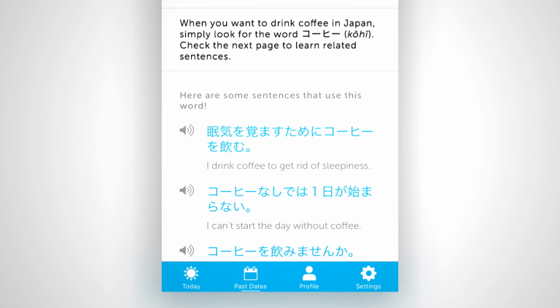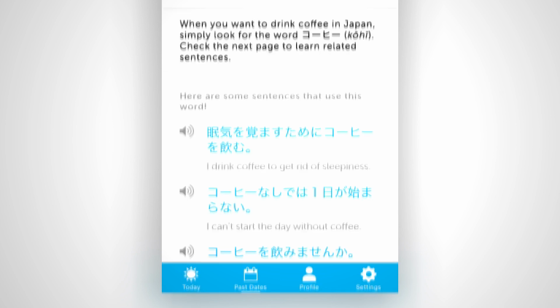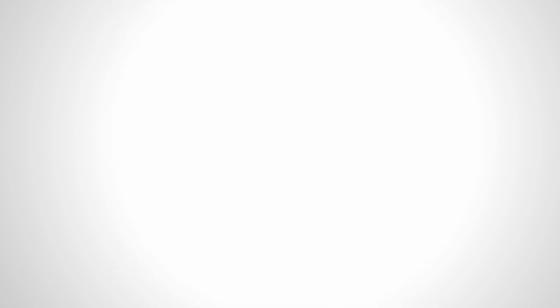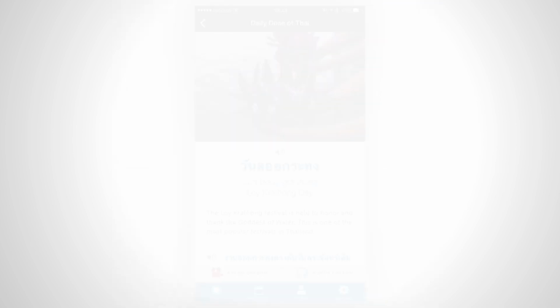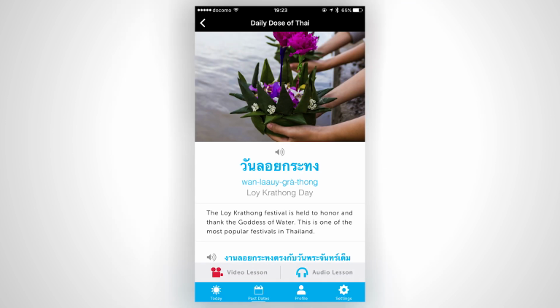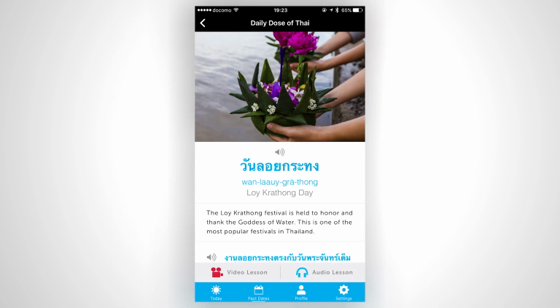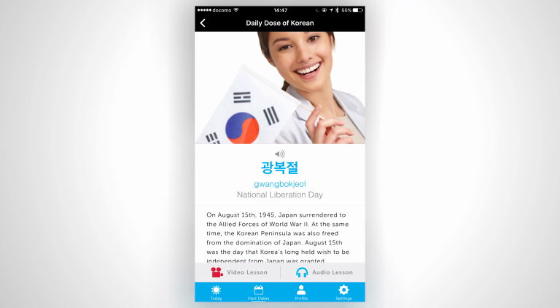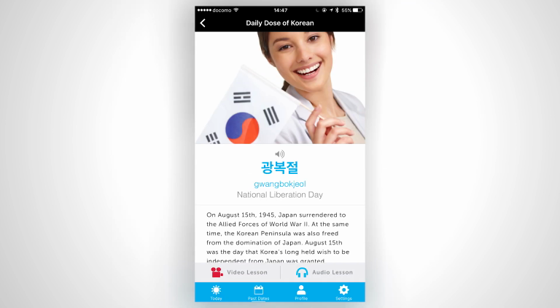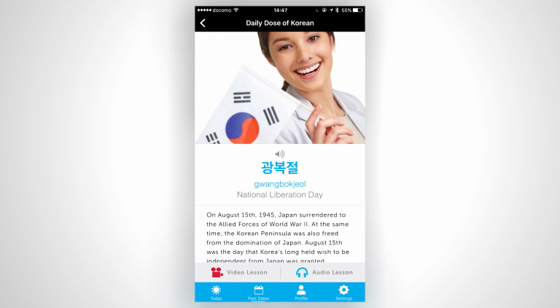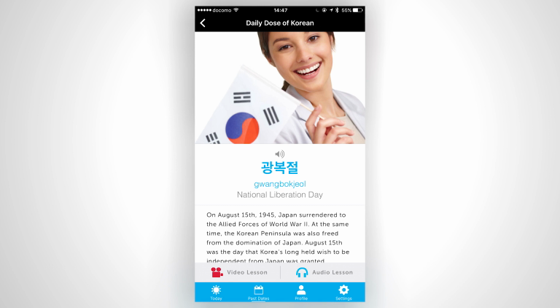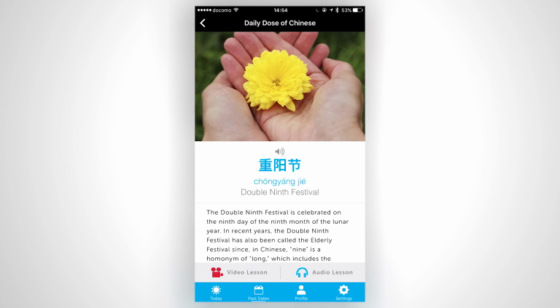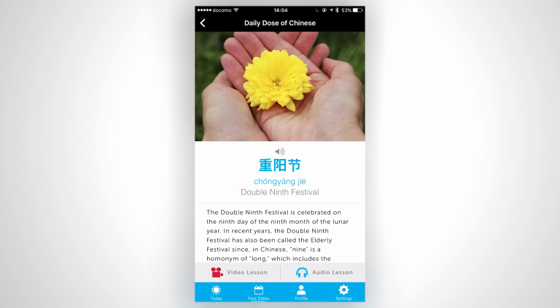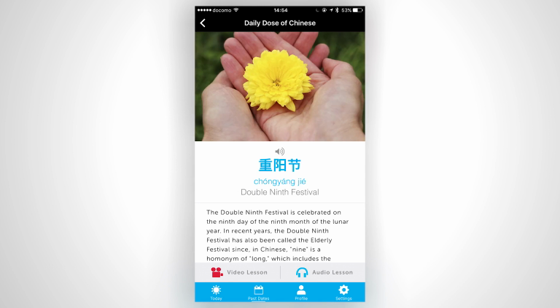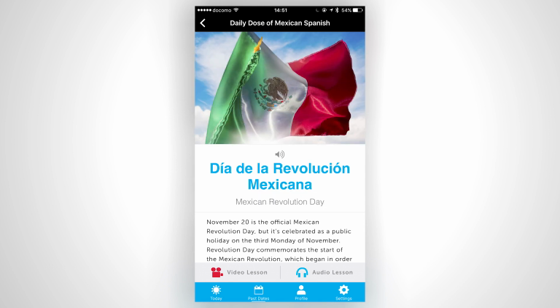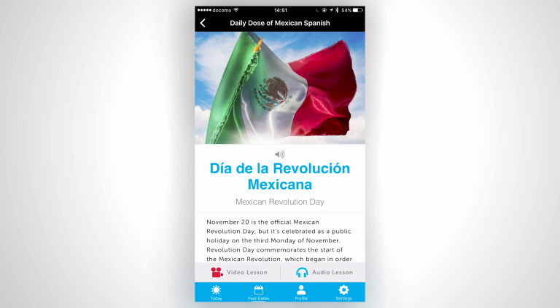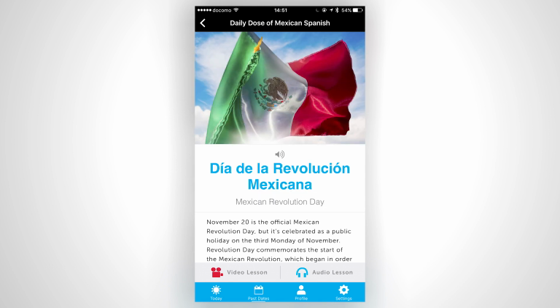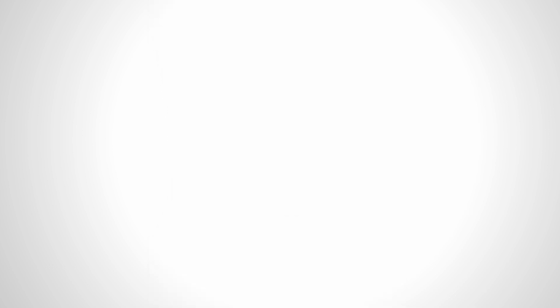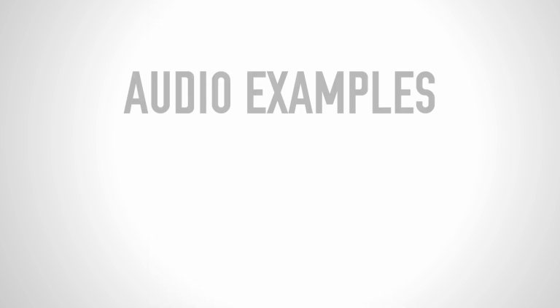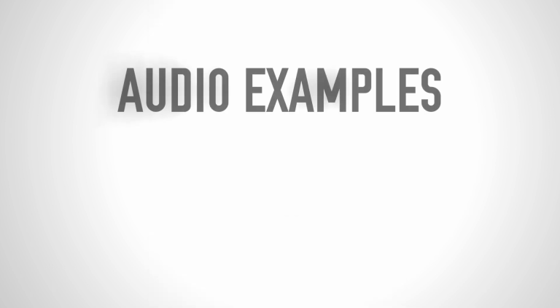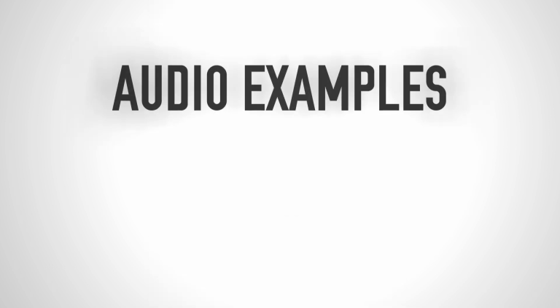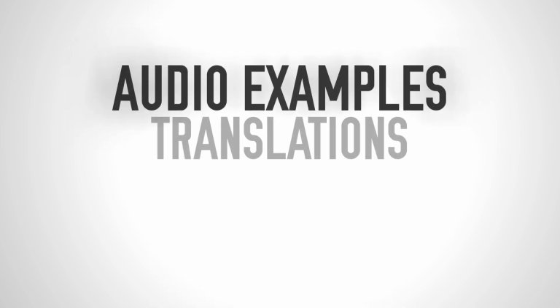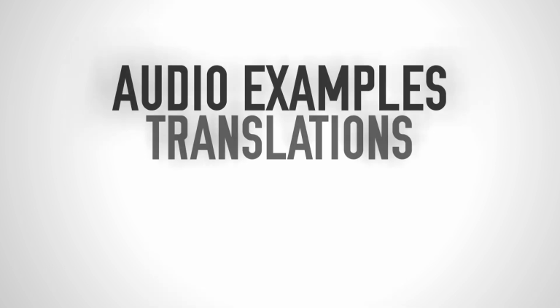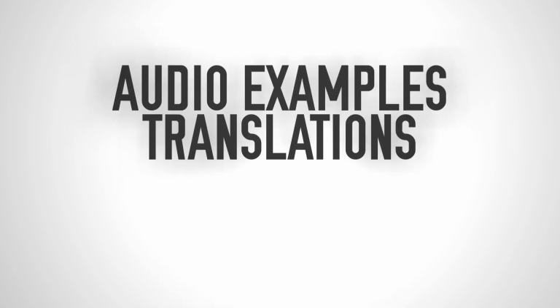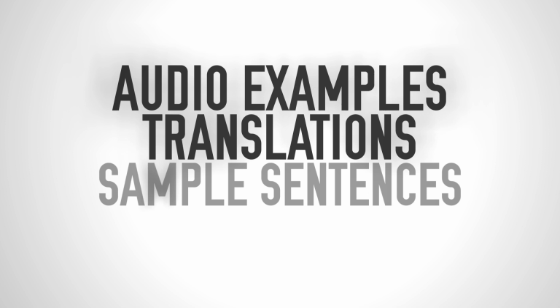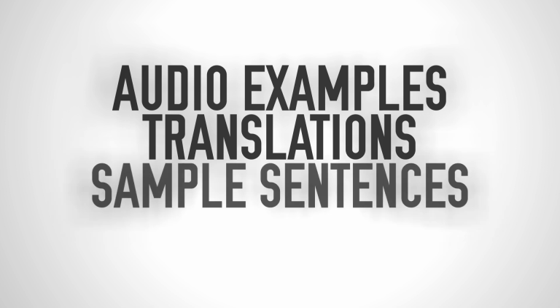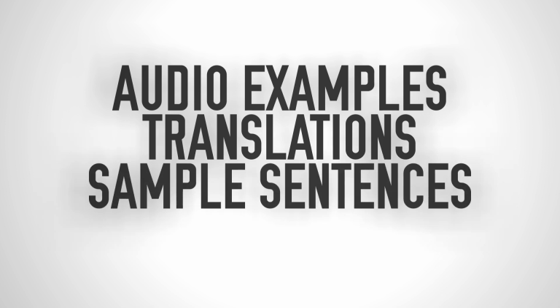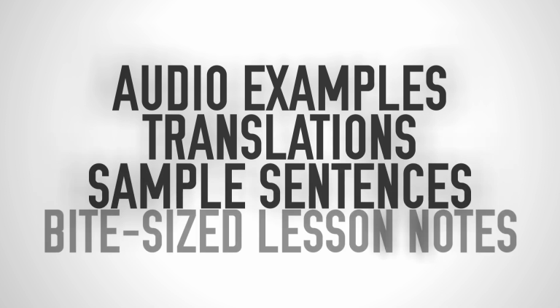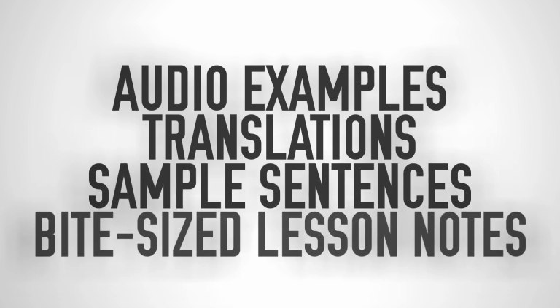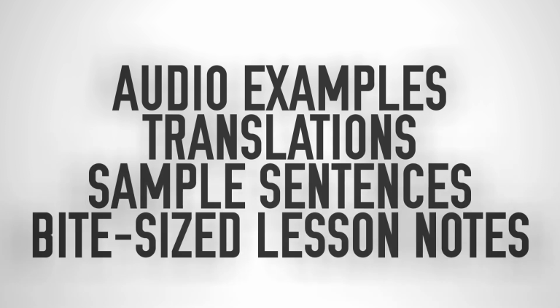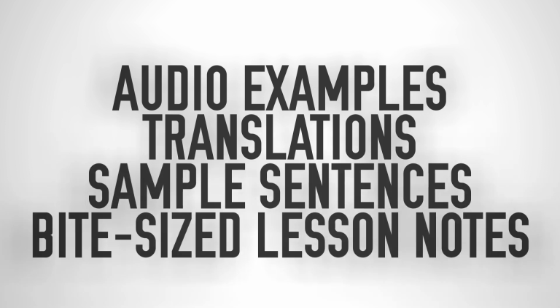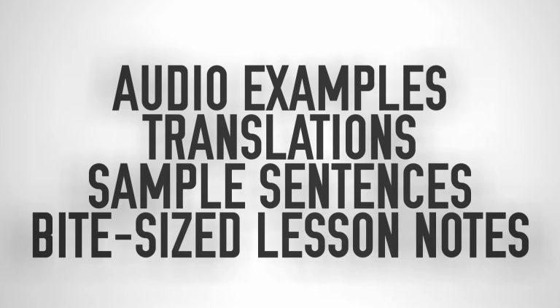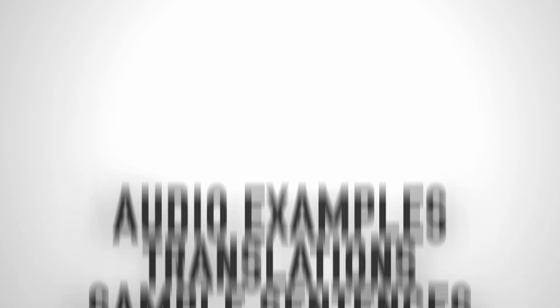And if today's a holiday, you'll get a special cultural lesson all about it. Each mini-lesson comes with audio examples, translations, sample sentences, and bite-sized lesson notes.